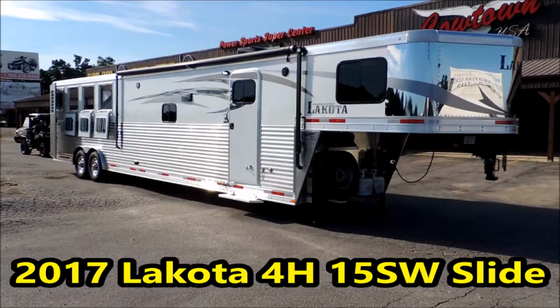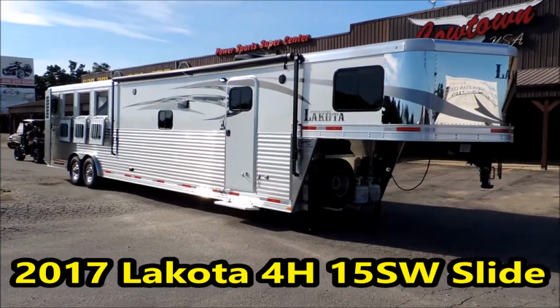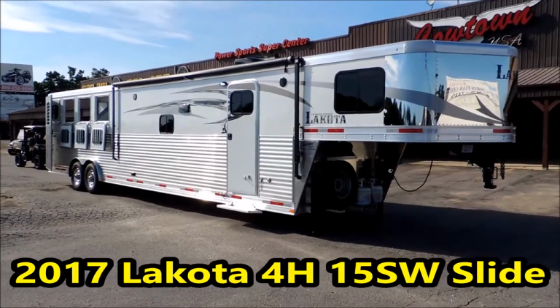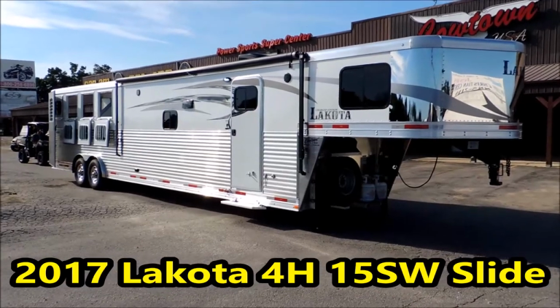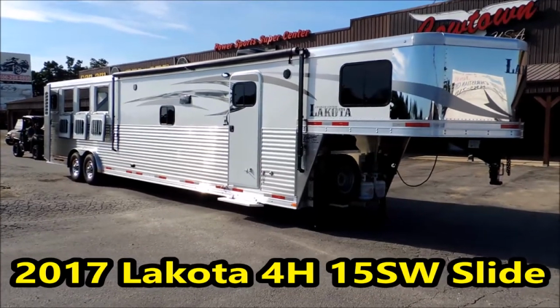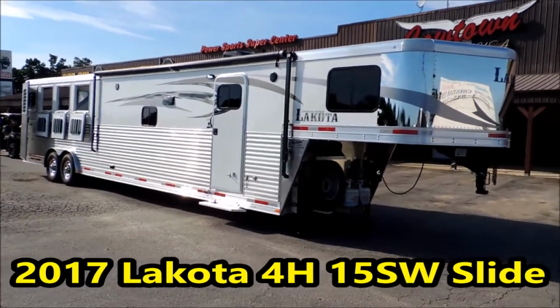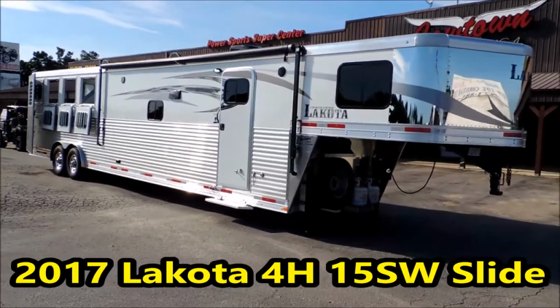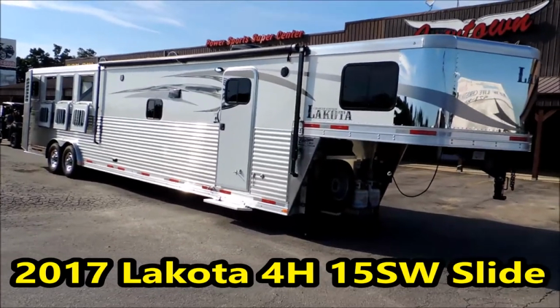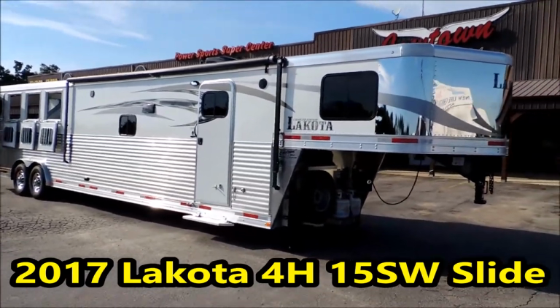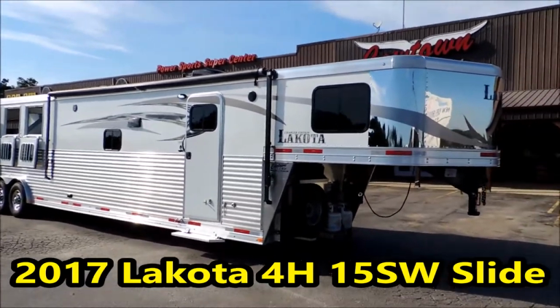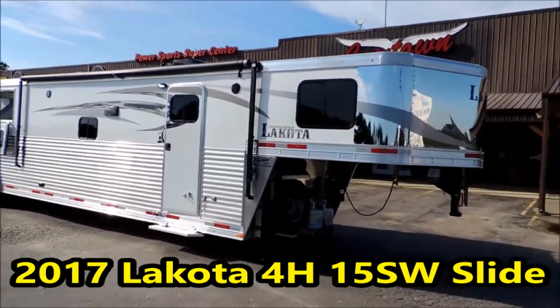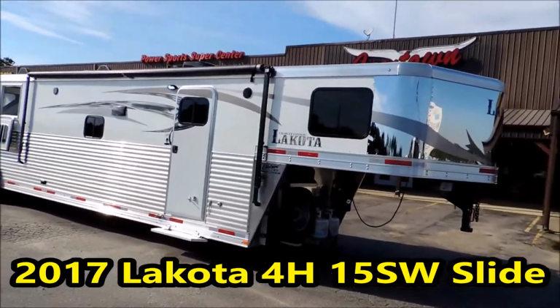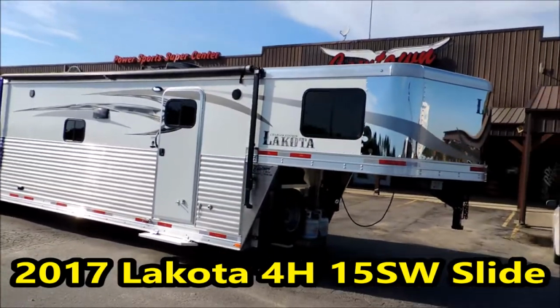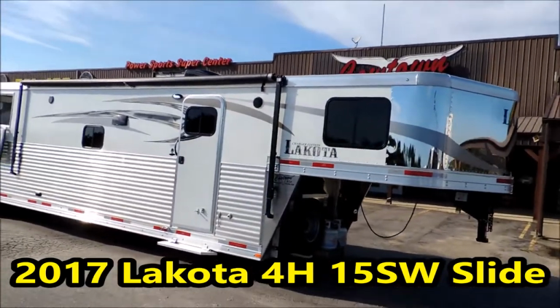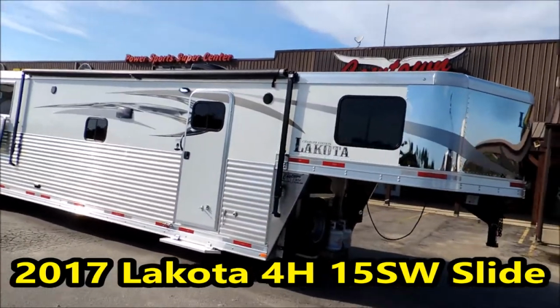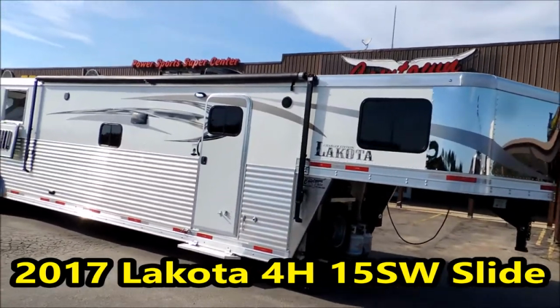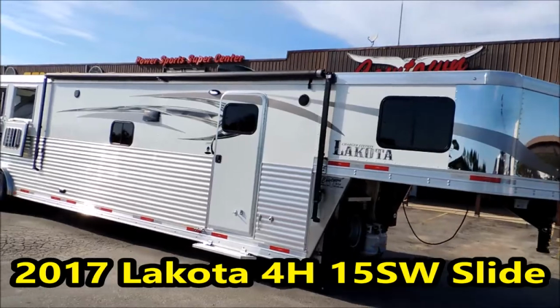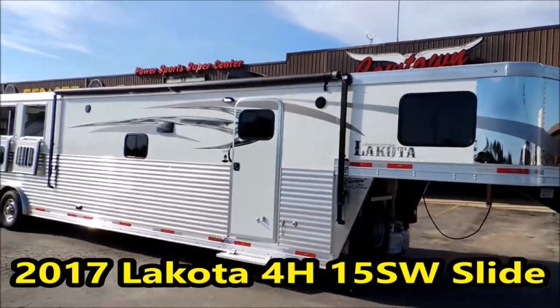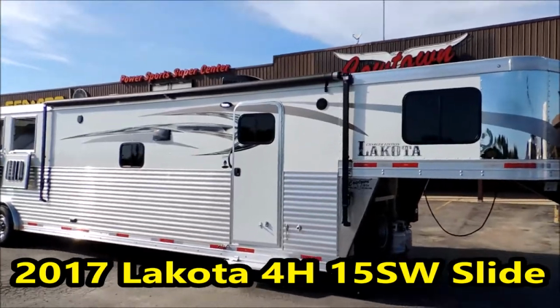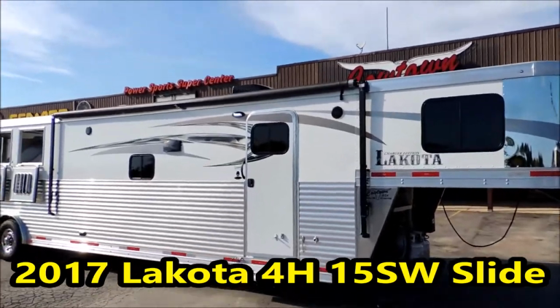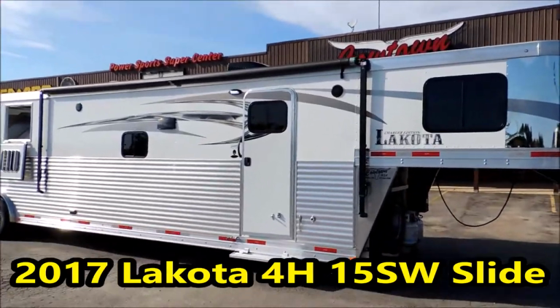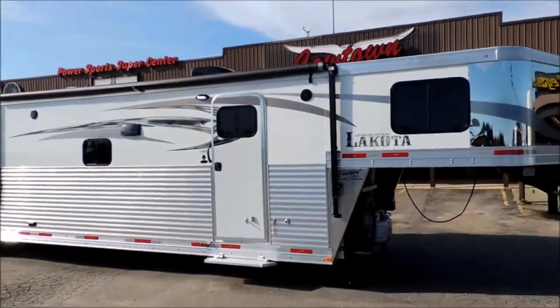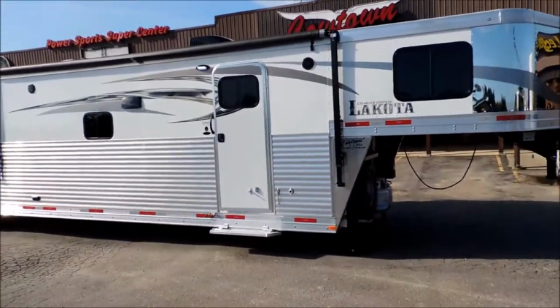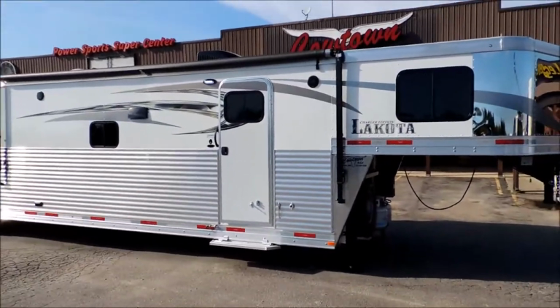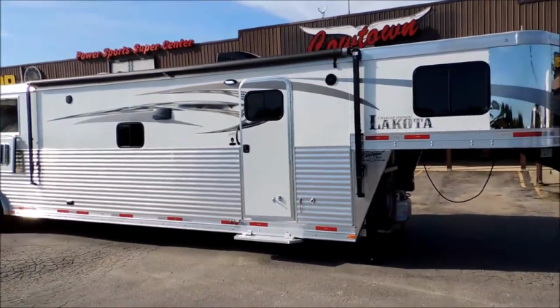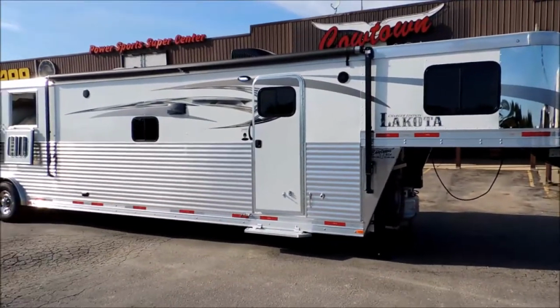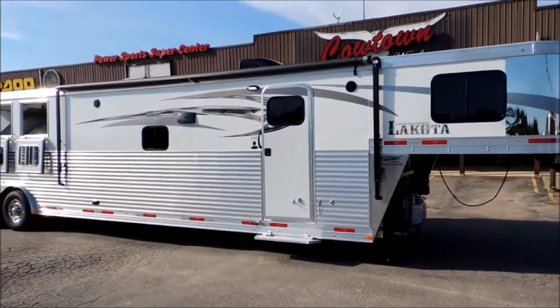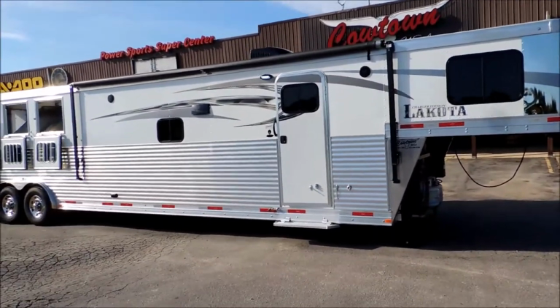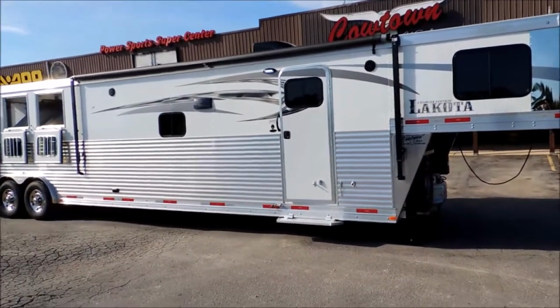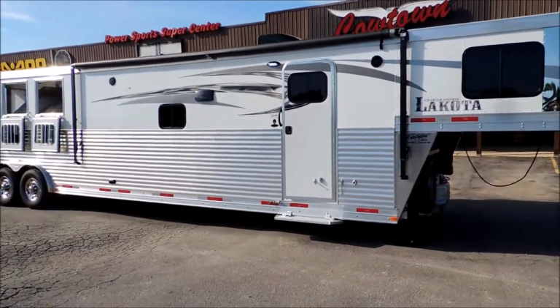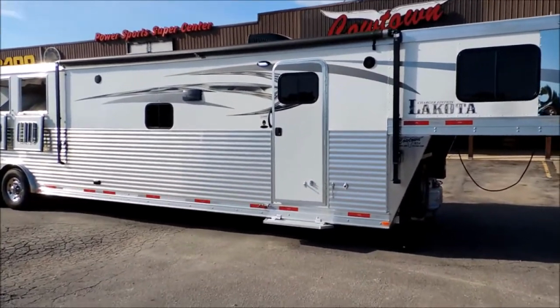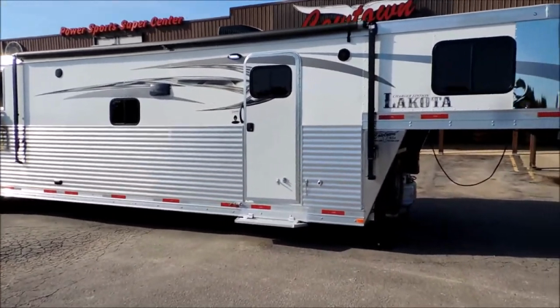Hi guys, Rick Day with Cowtown USA here in Cuba, Missouri. 2017 Full Horse Lakota has a 15-foot short wall with a slide.